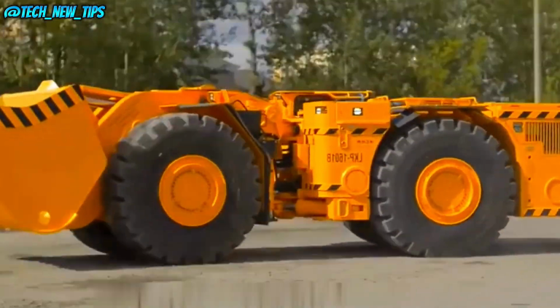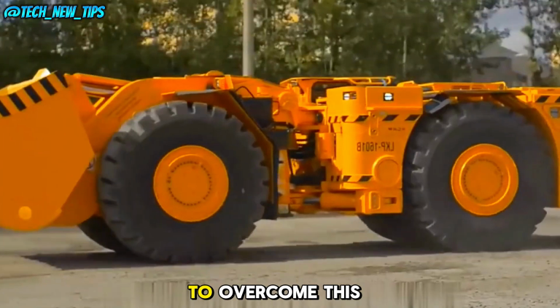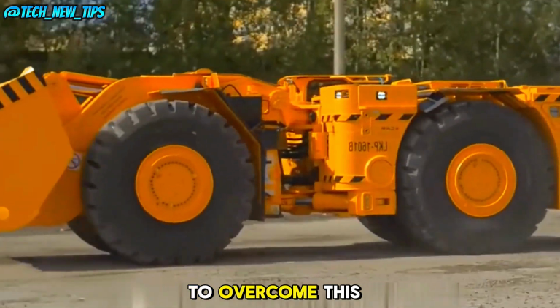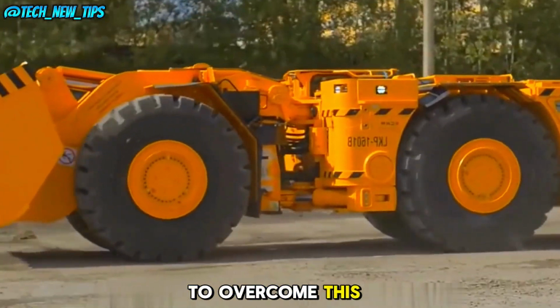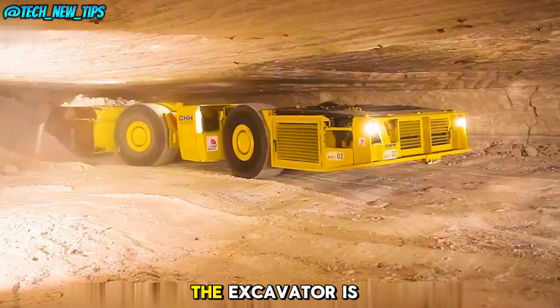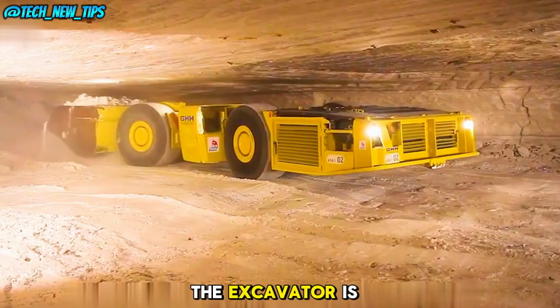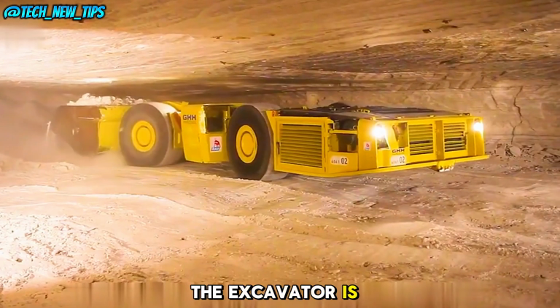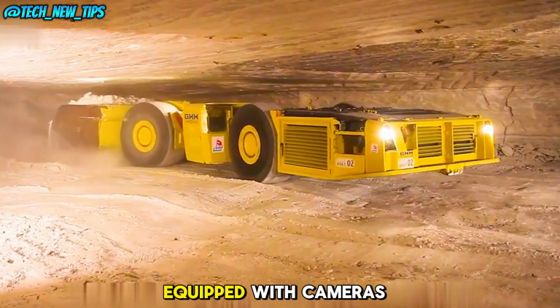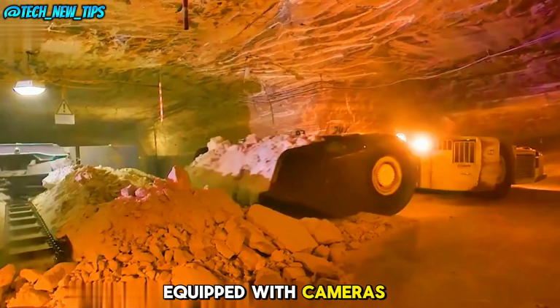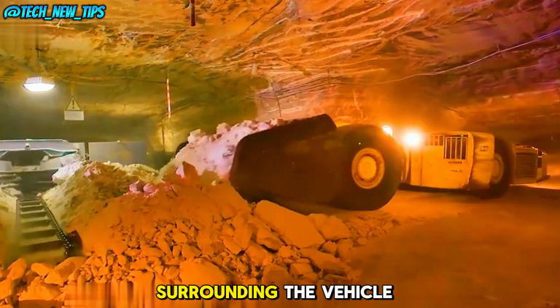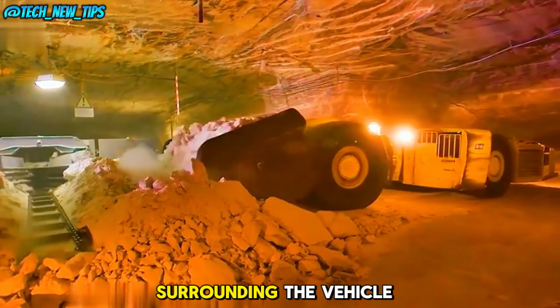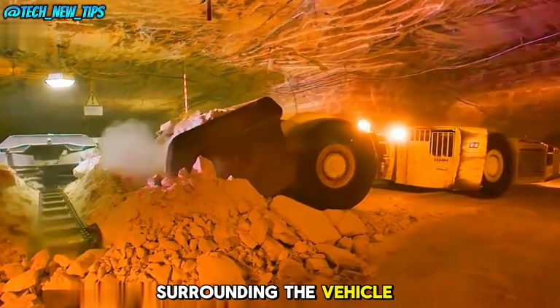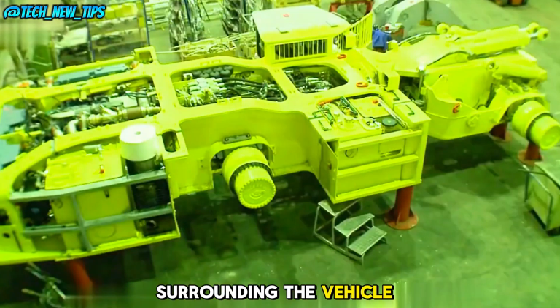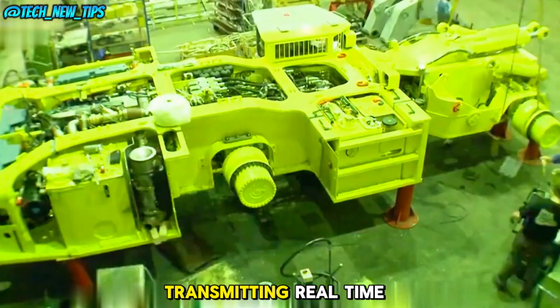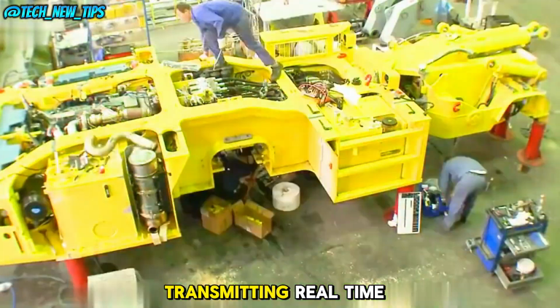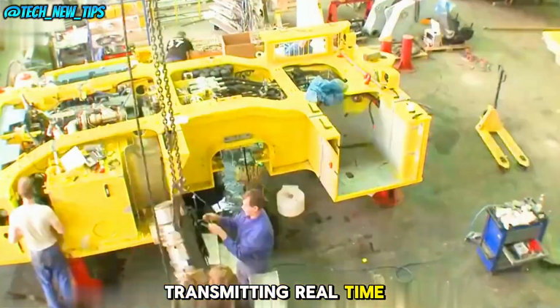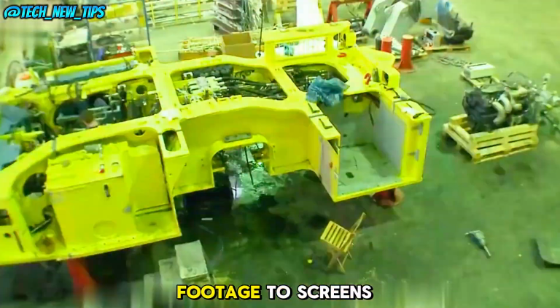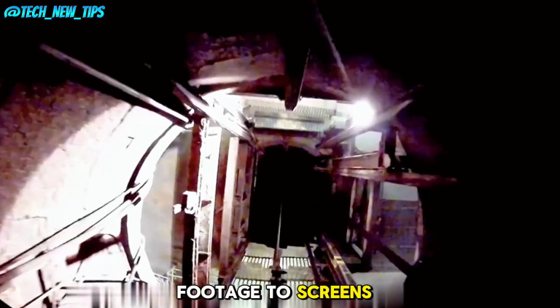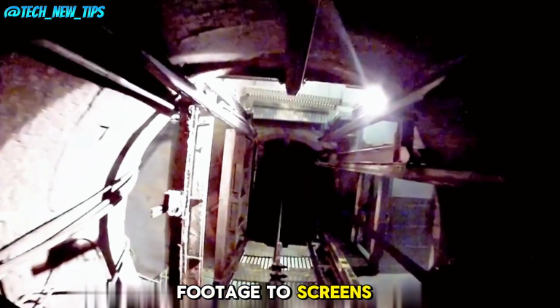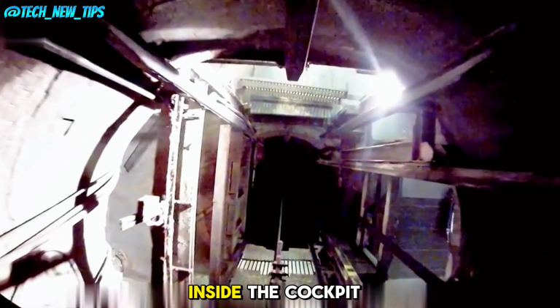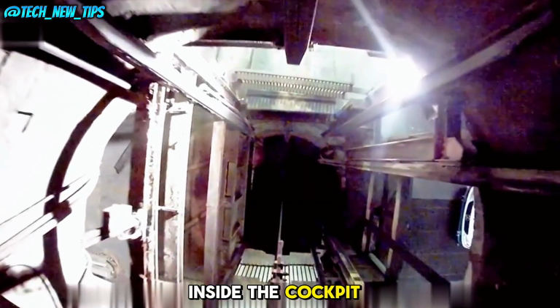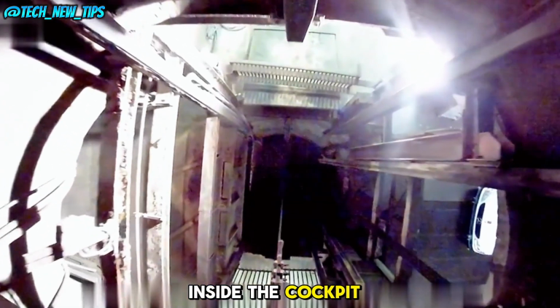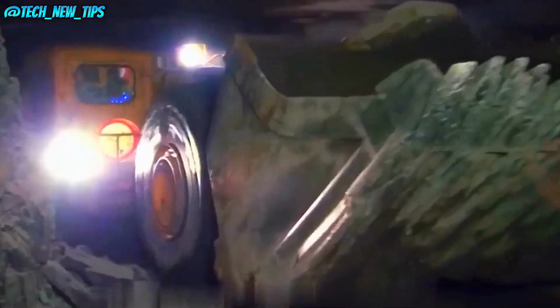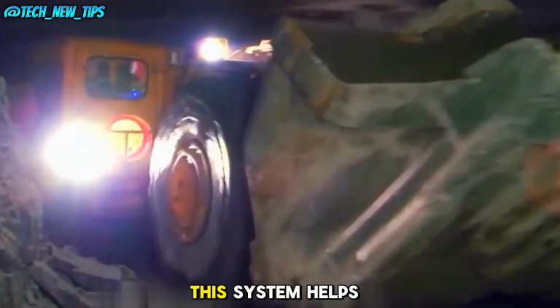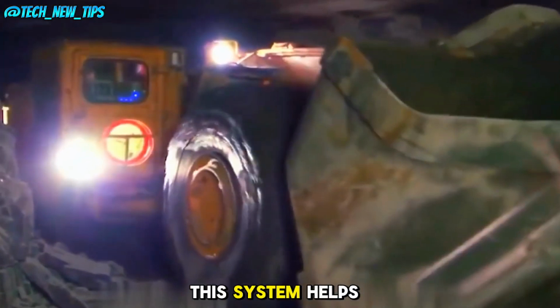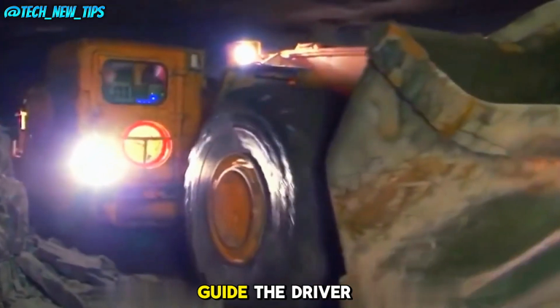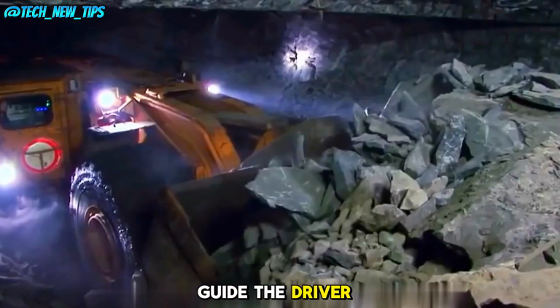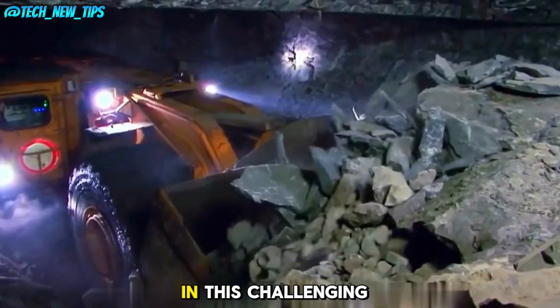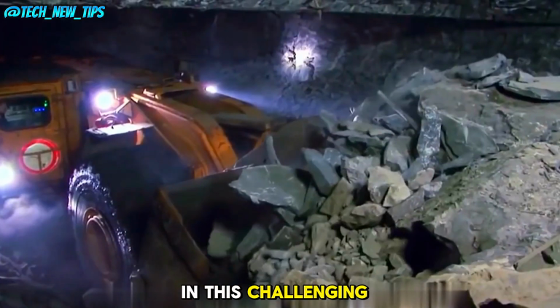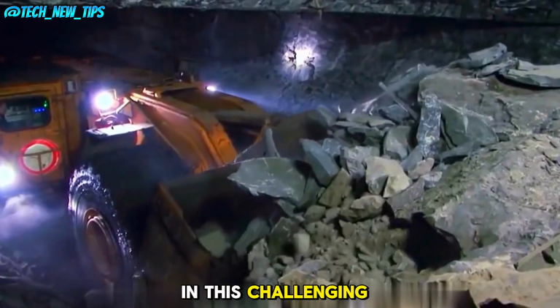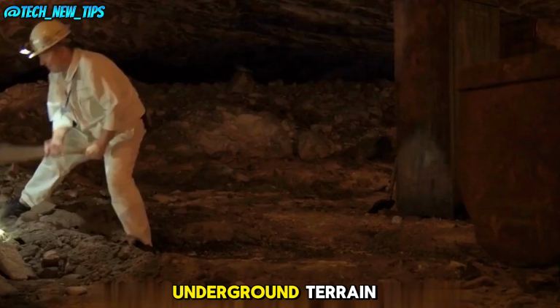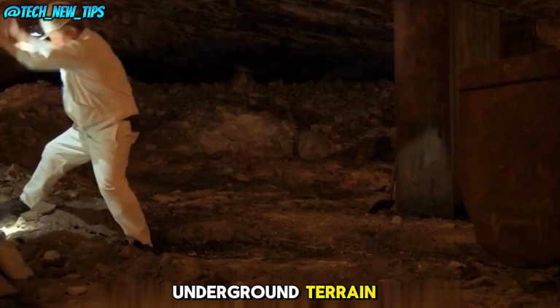To overcome this, the excavator is equipped with cameras surrounding the vehicle, transmitting real-time footage to screens inside the cockpit. This system helps guide the driver in this challenging underground terrain.